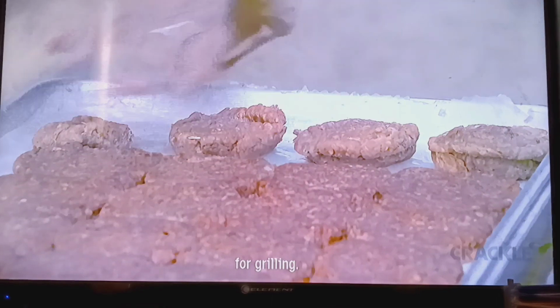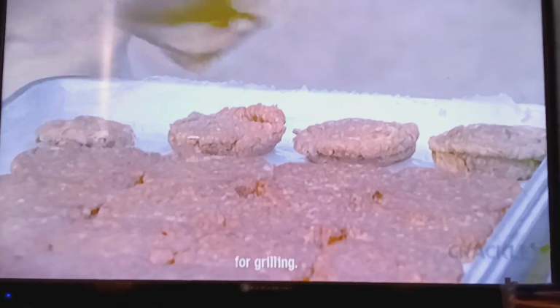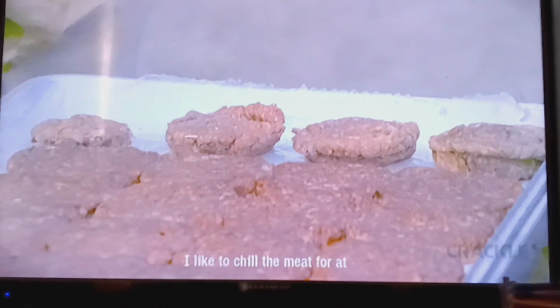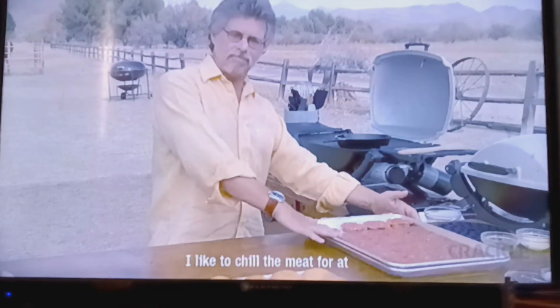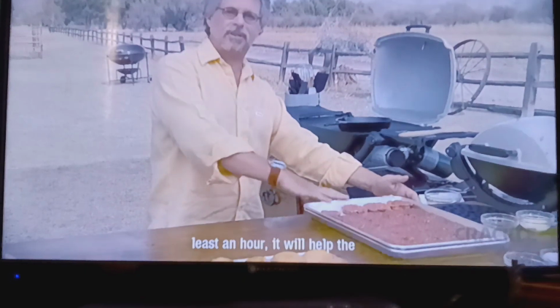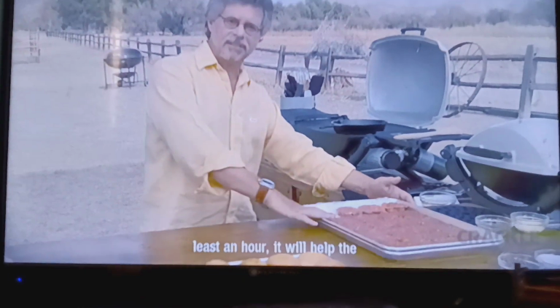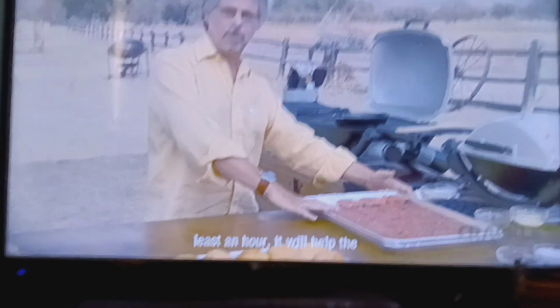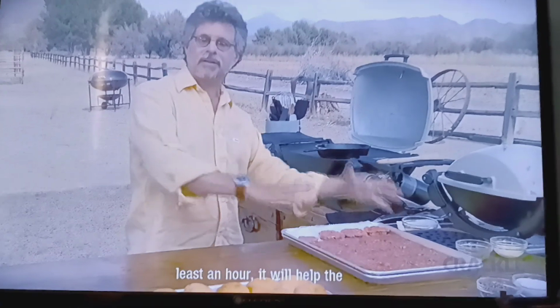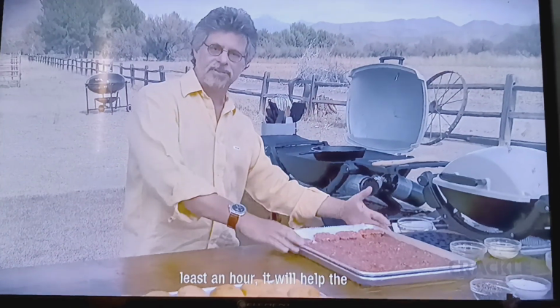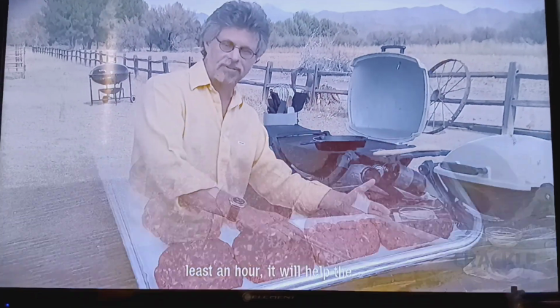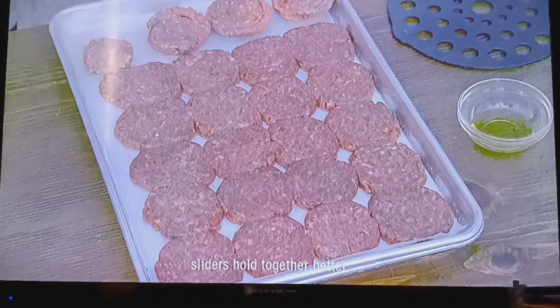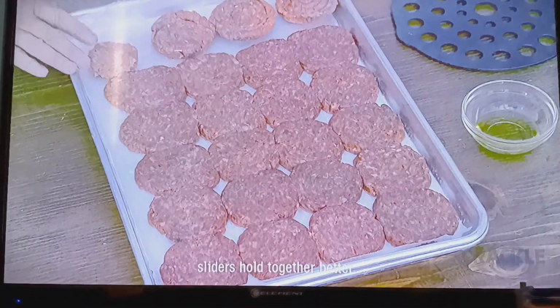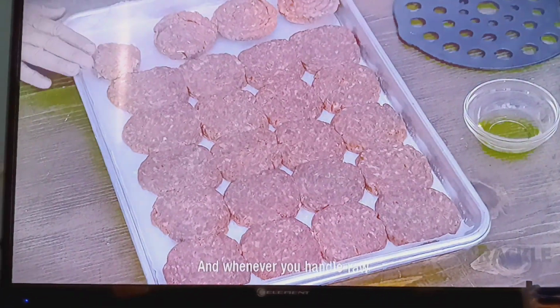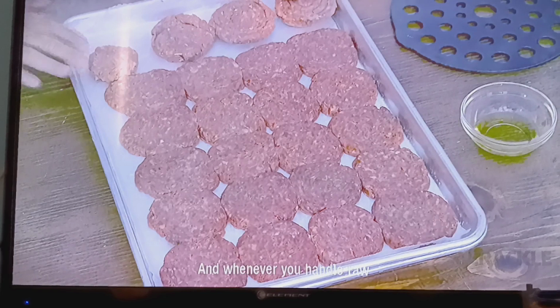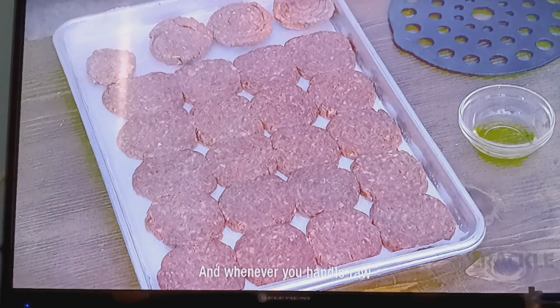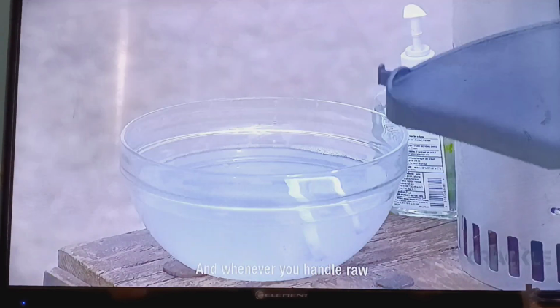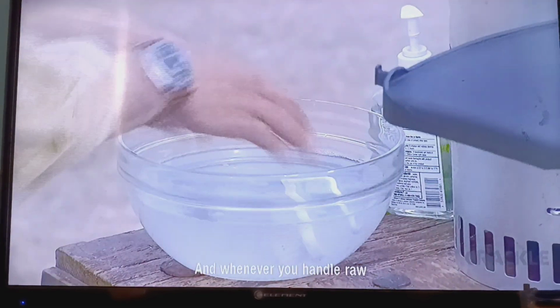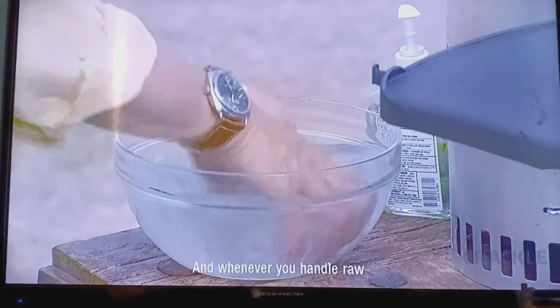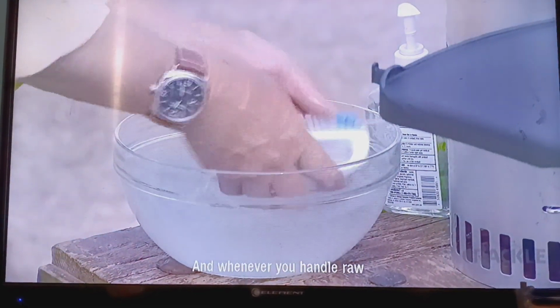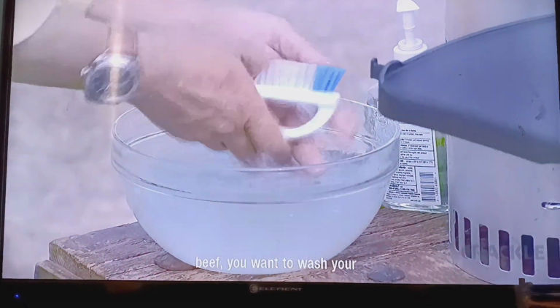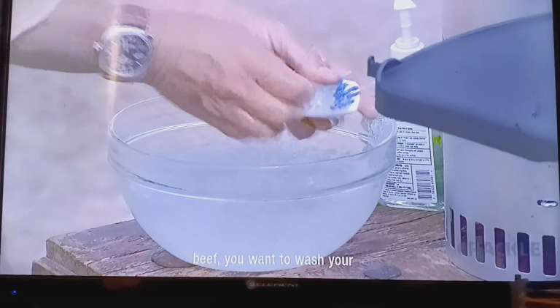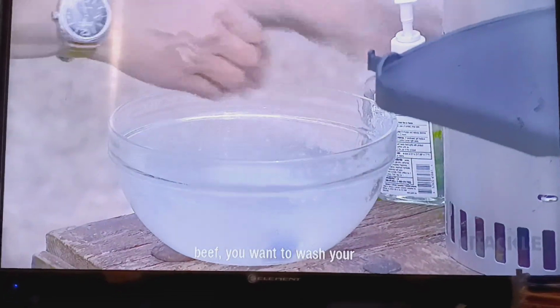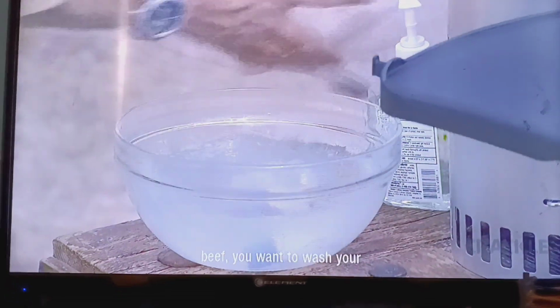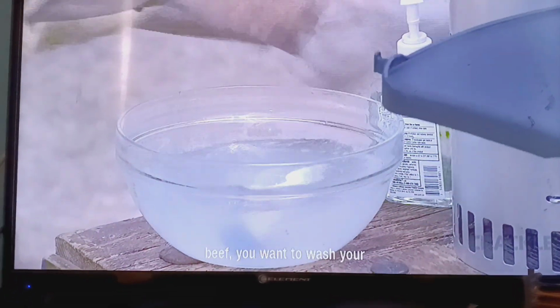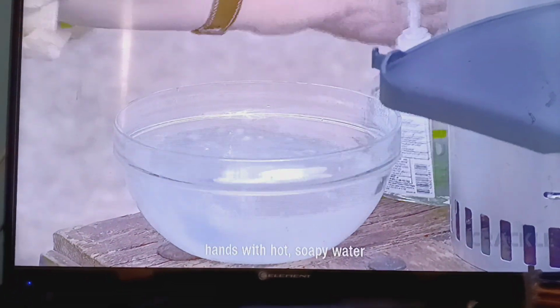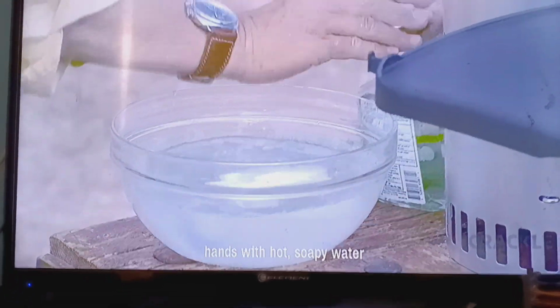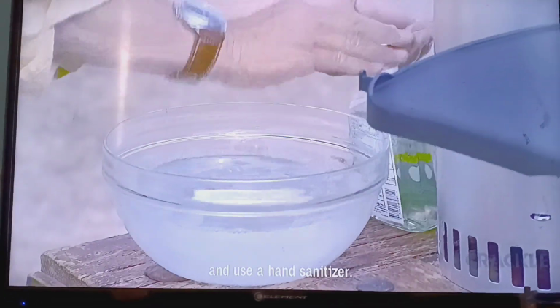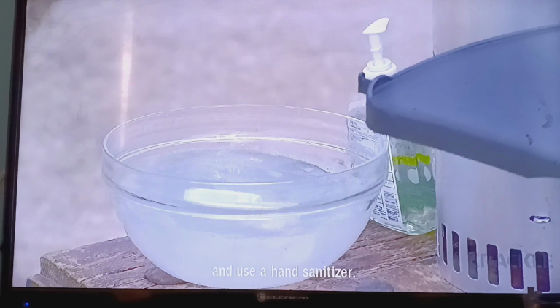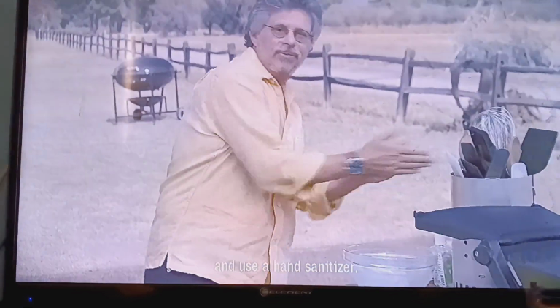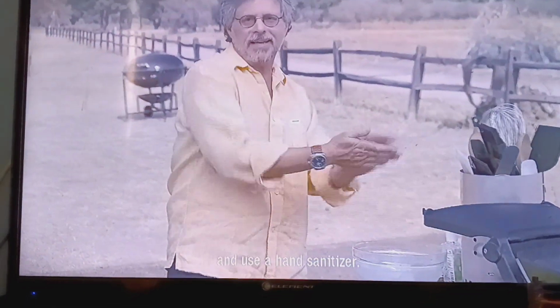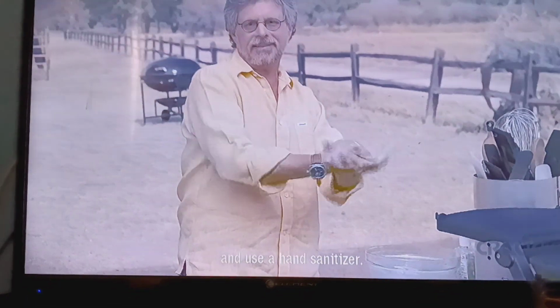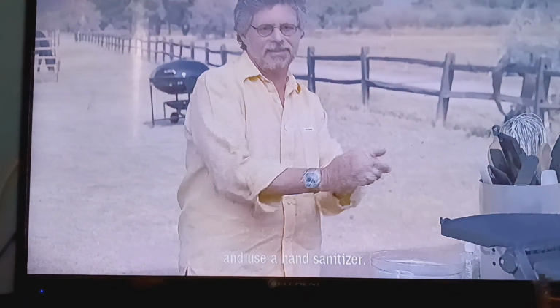I like to chill the meat for at least an hour — it'll help the sliders hold together better. And whenever you handle raw beef, you want to wash your hands with hot soapy water and use a hand sanitizer.